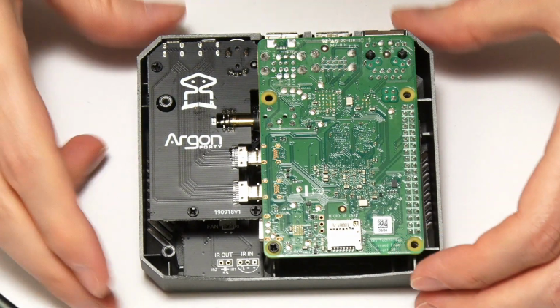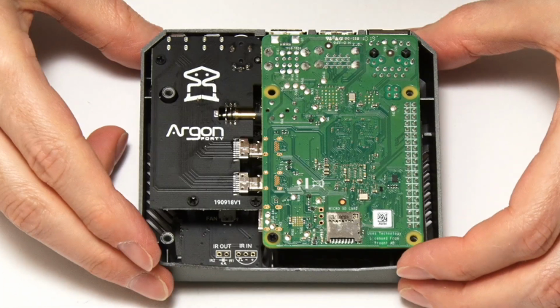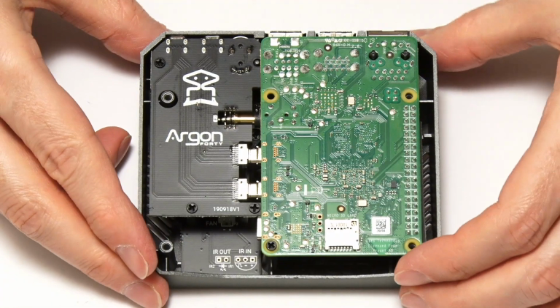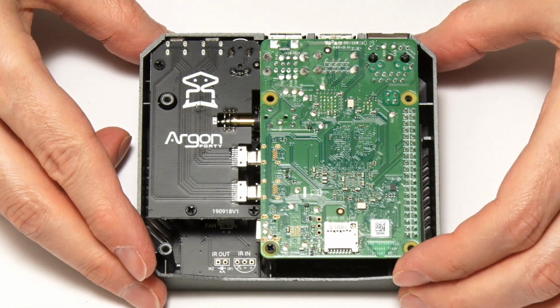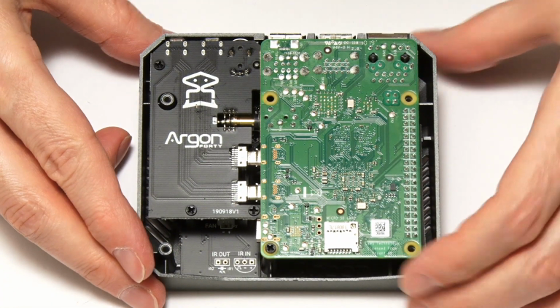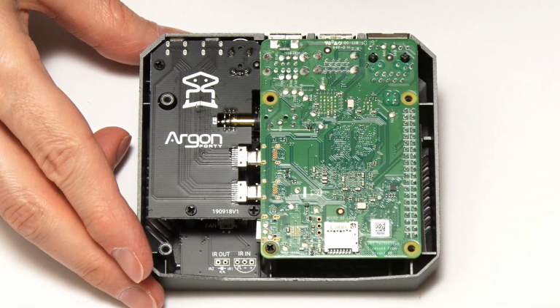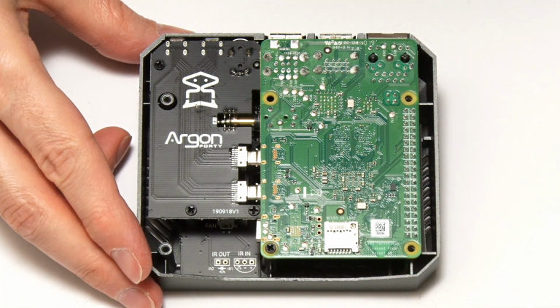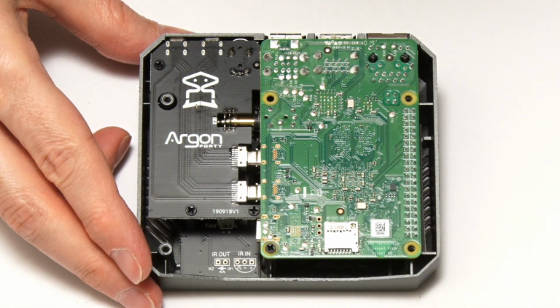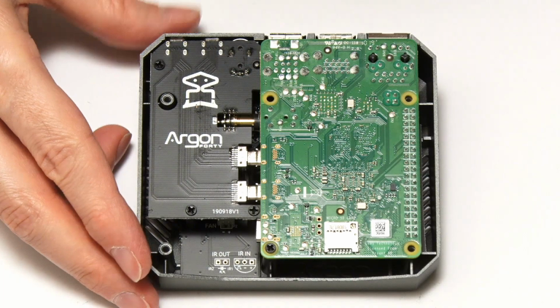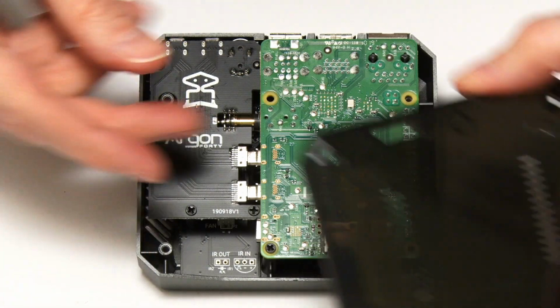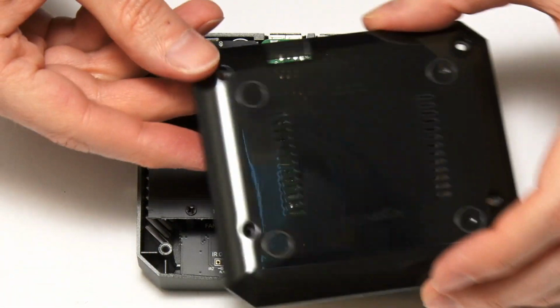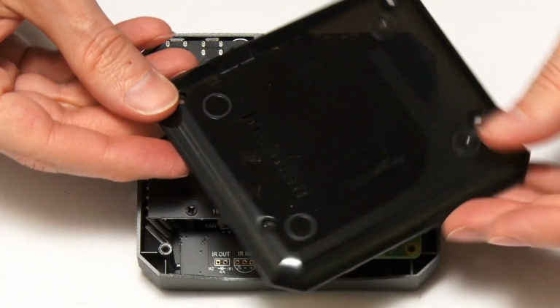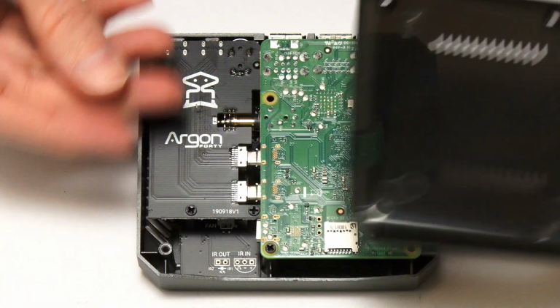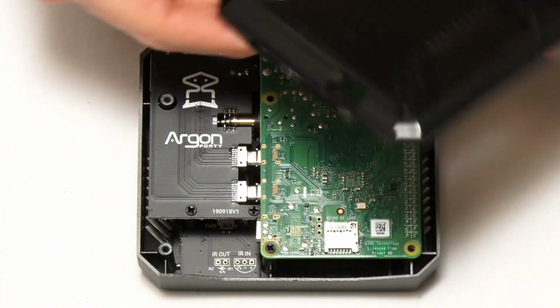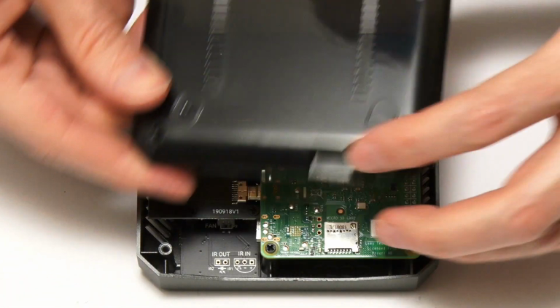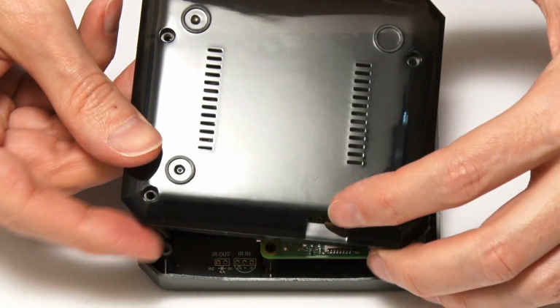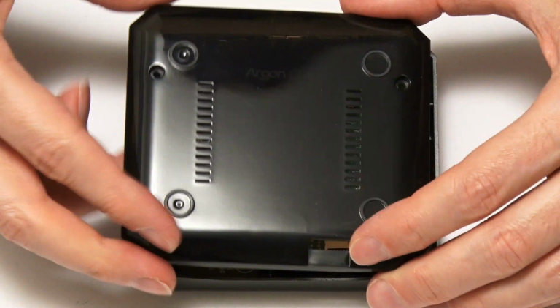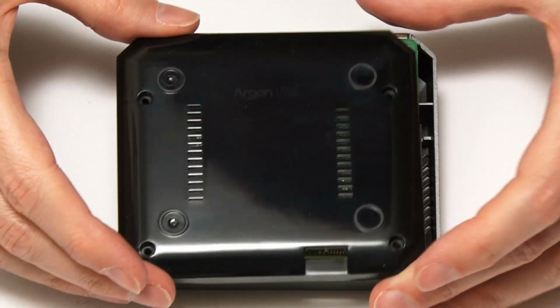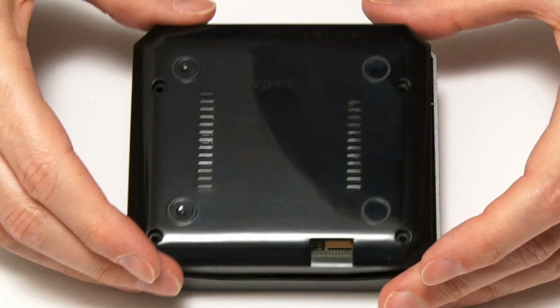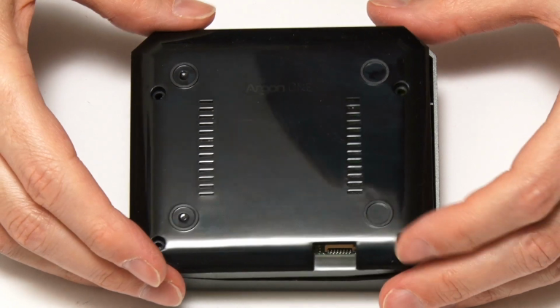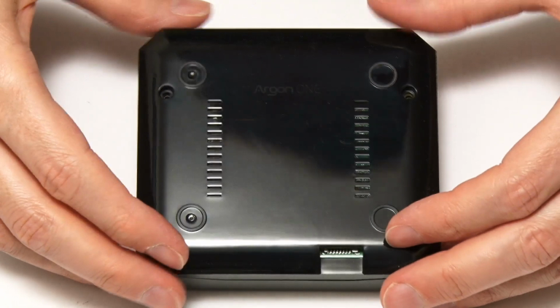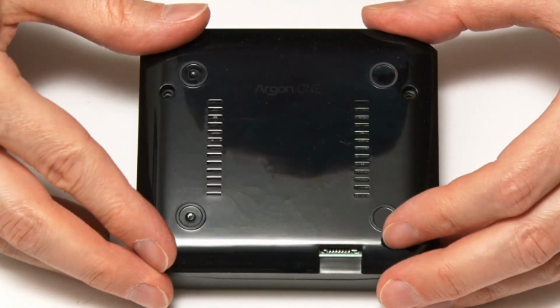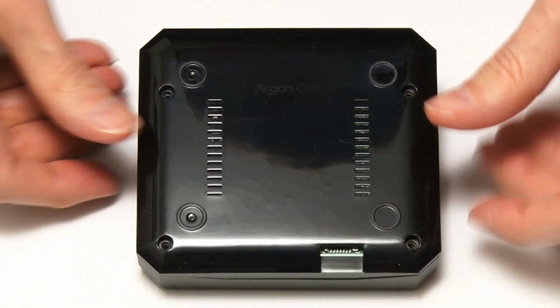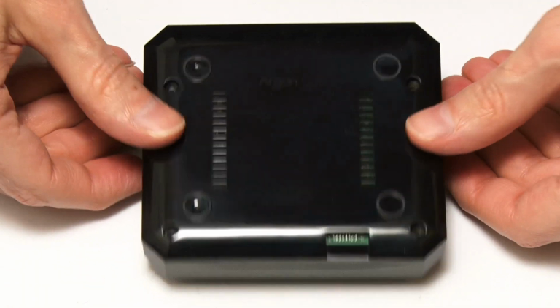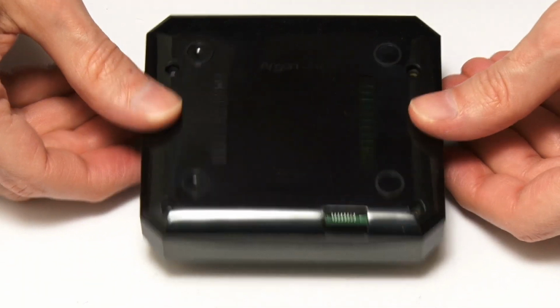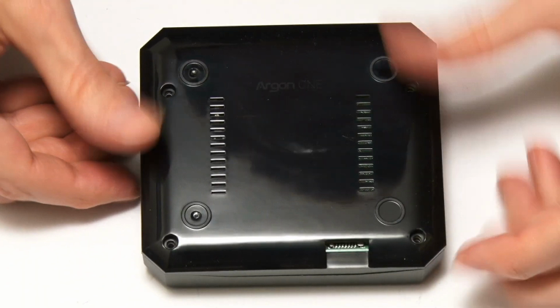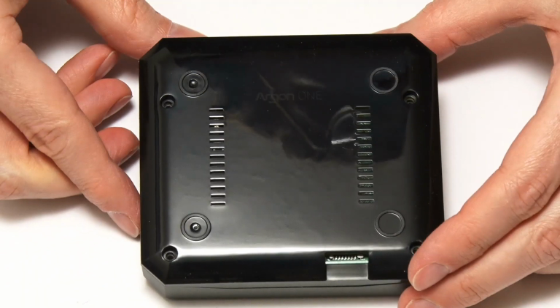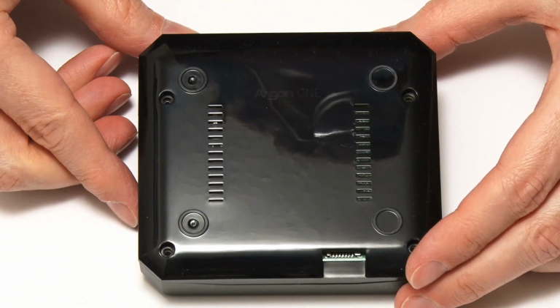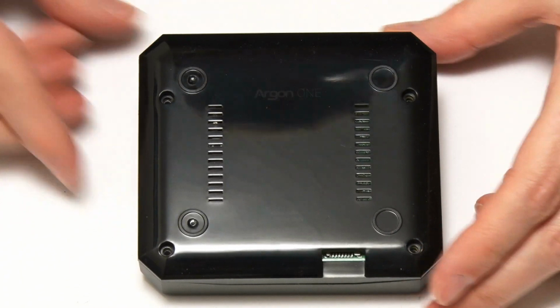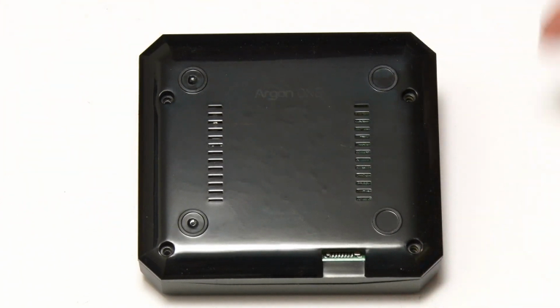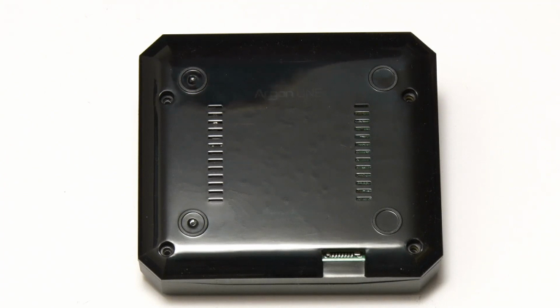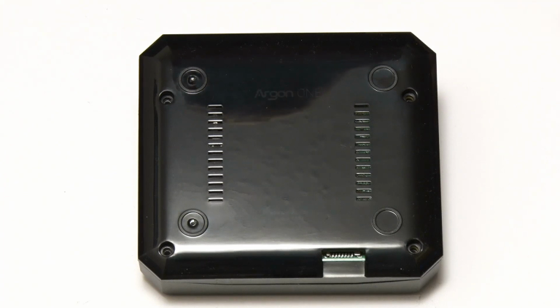And the final screw goes in there as well. We can now take the top of the case — there's a little cutout for the SD card — and that will just drop on like that. So we'll now just put on the top screws.